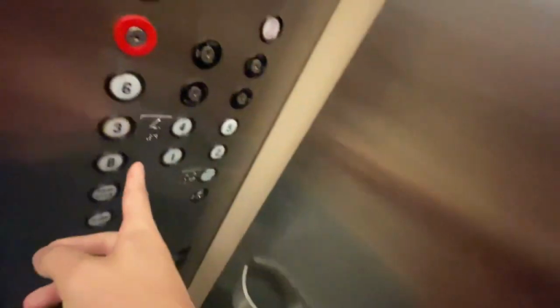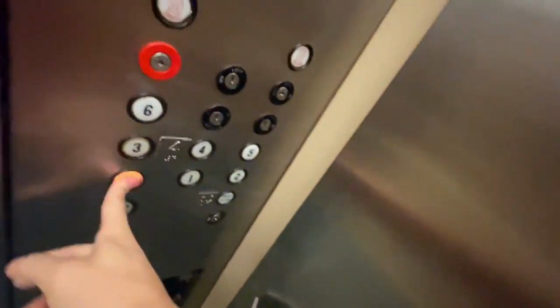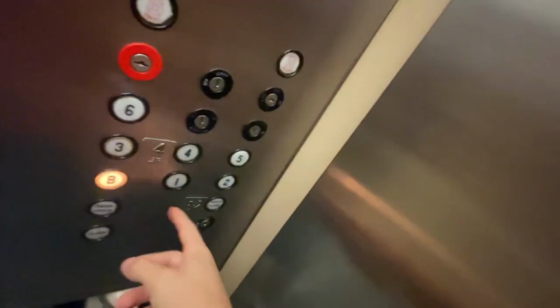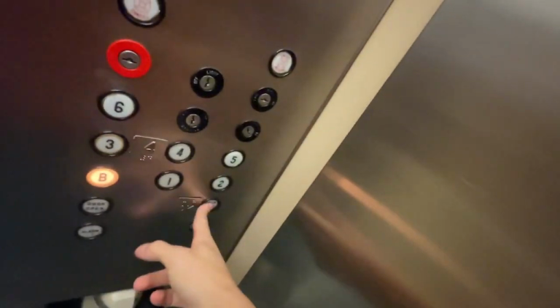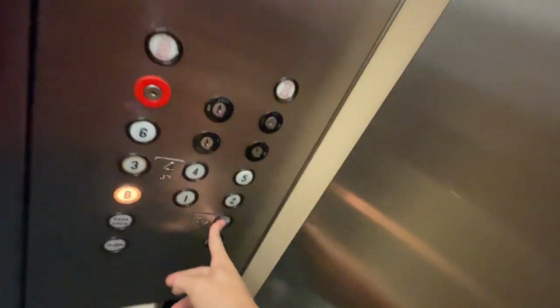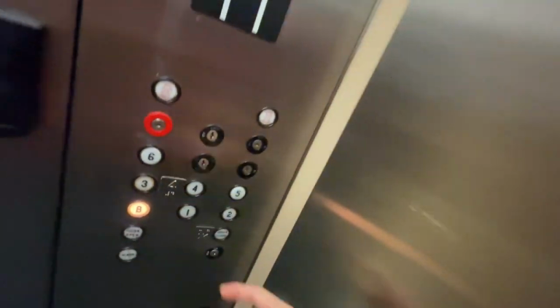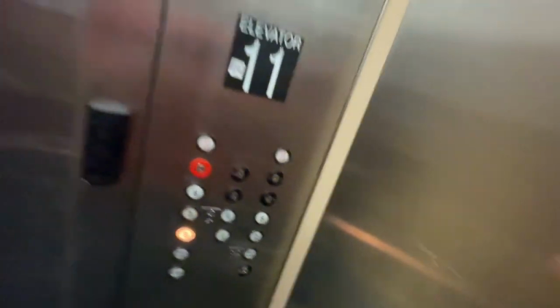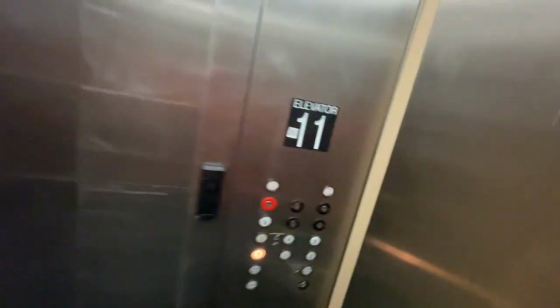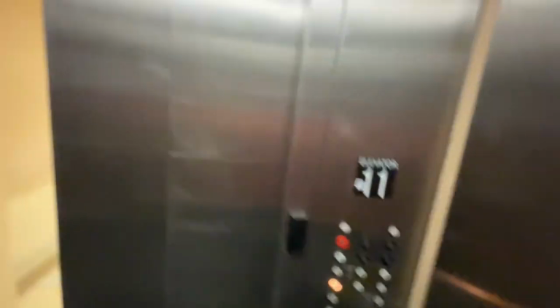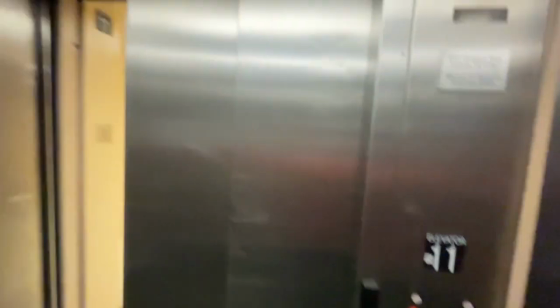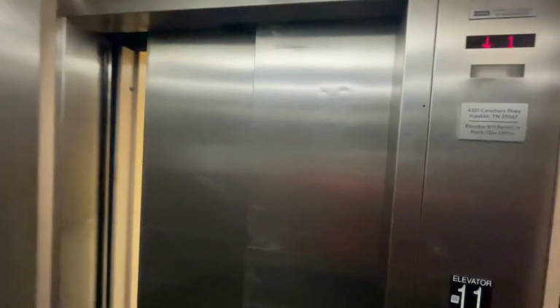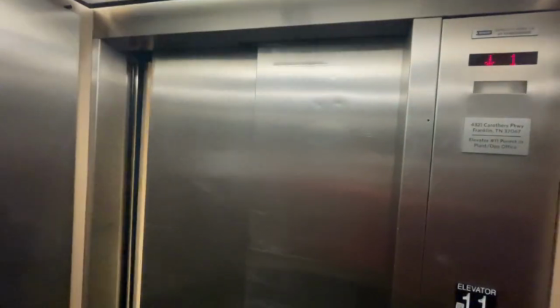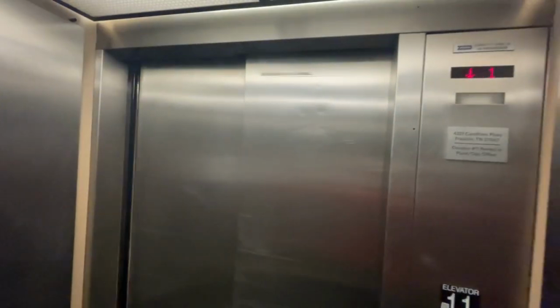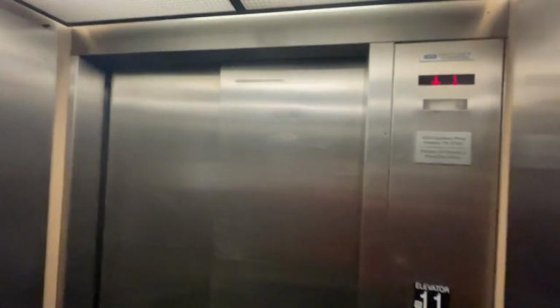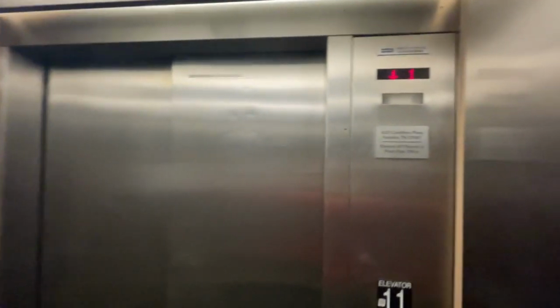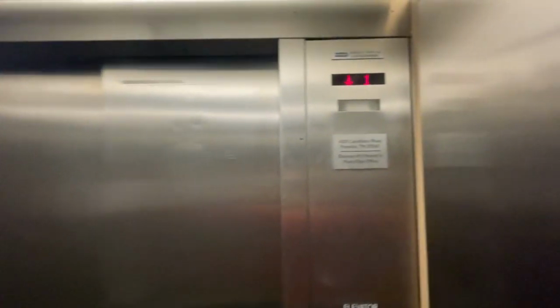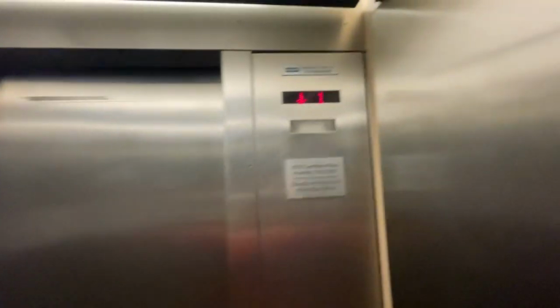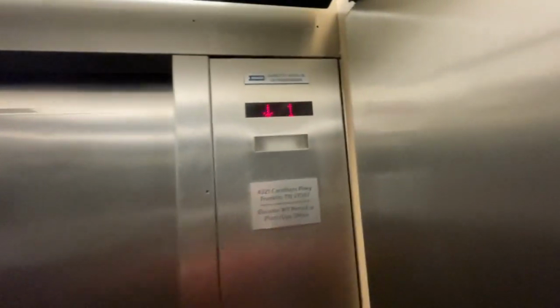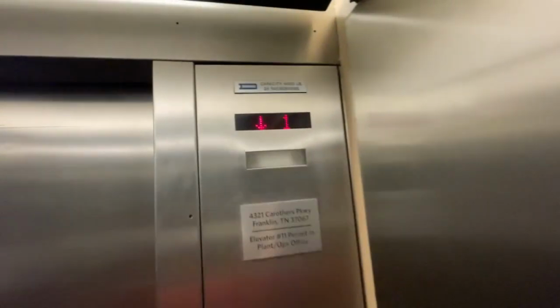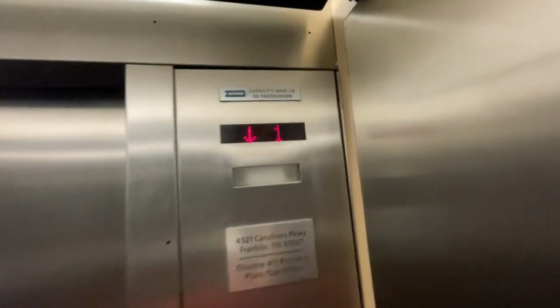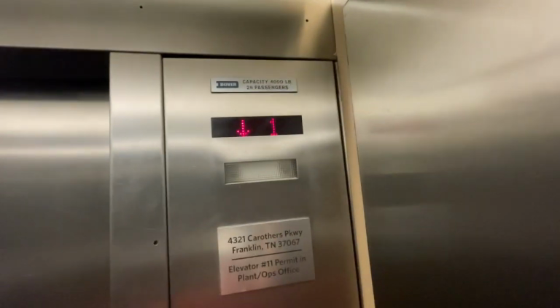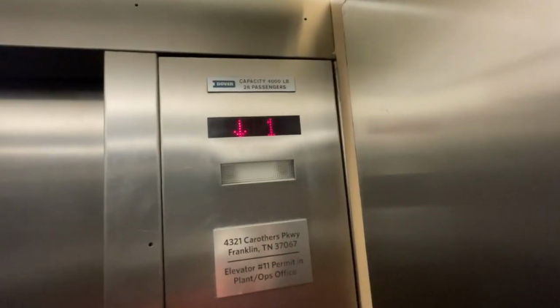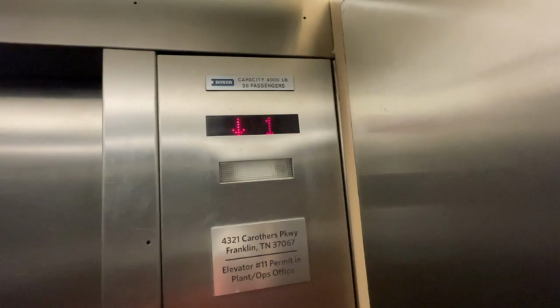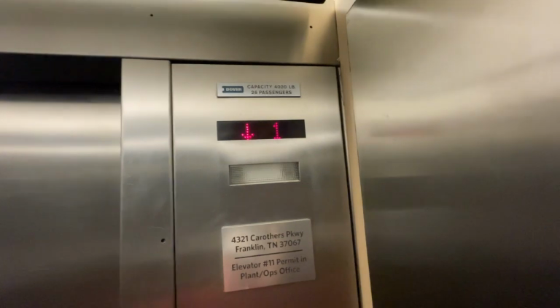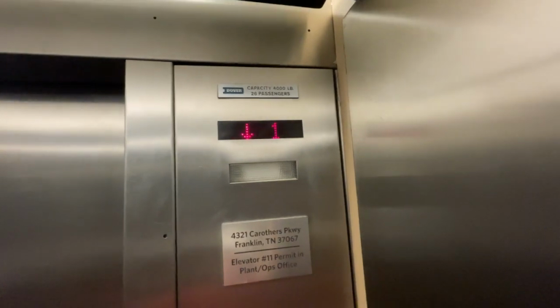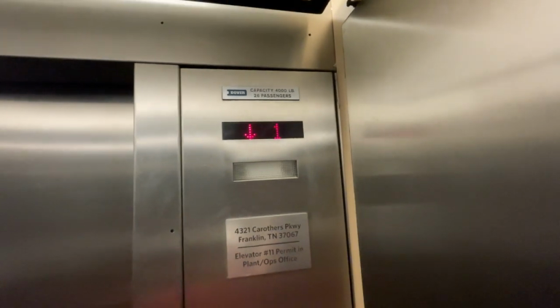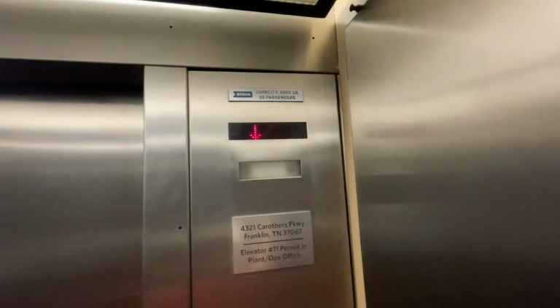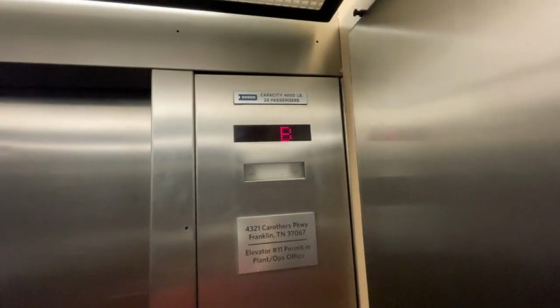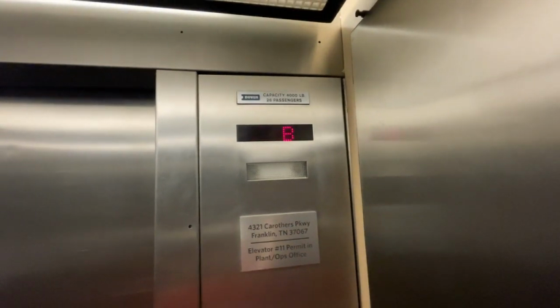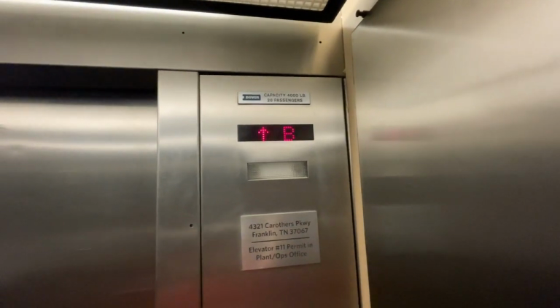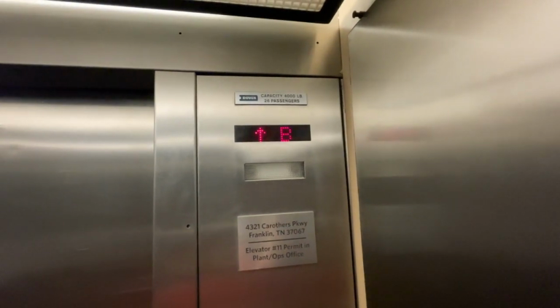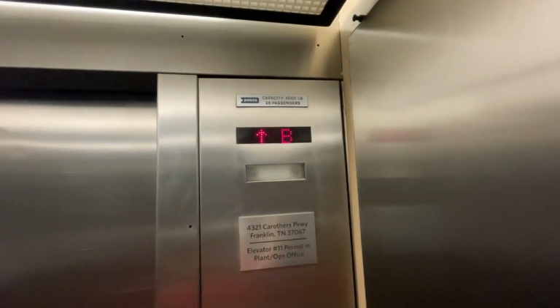Let's go down to the basement. The door close button works — it closes fast. 4321 Gorillaz Parkway, Franklin is the address.